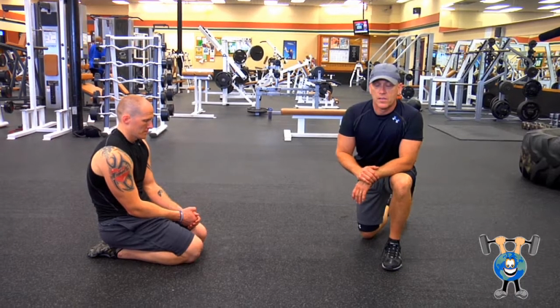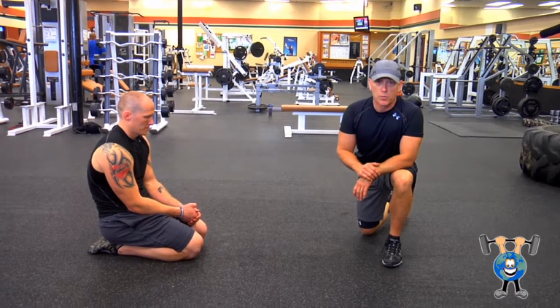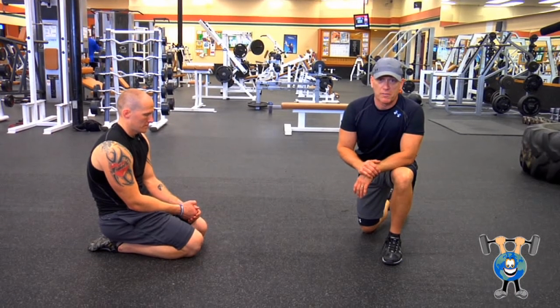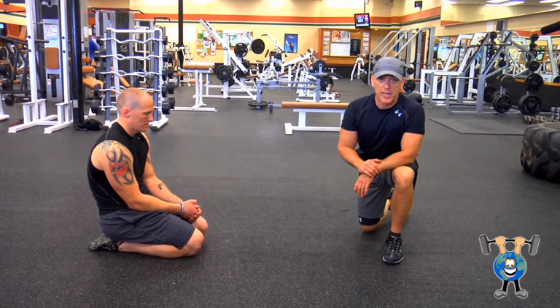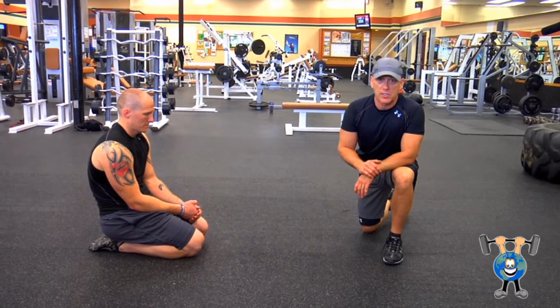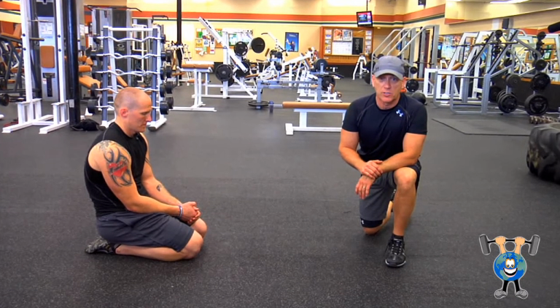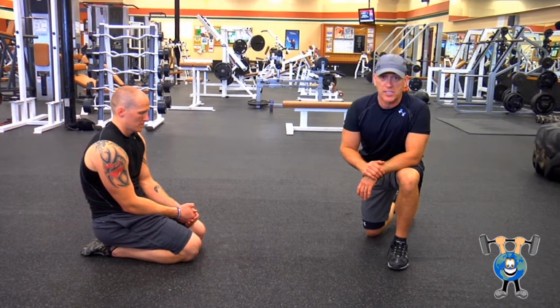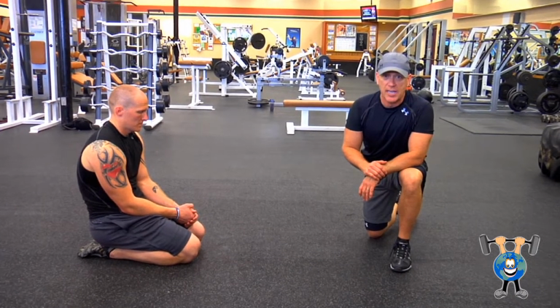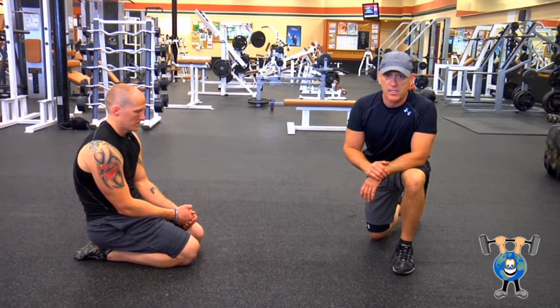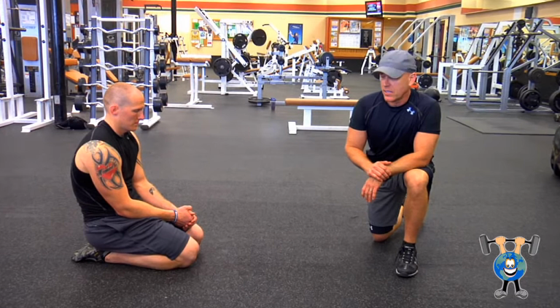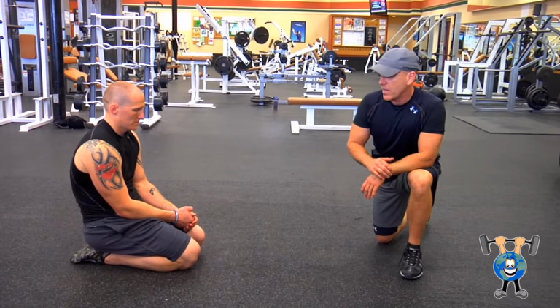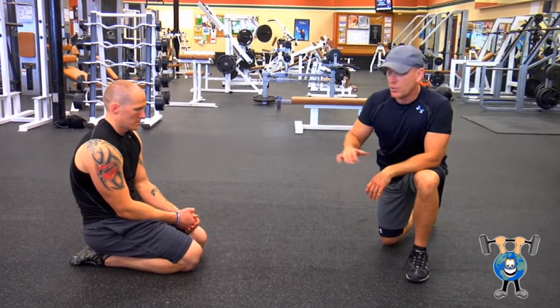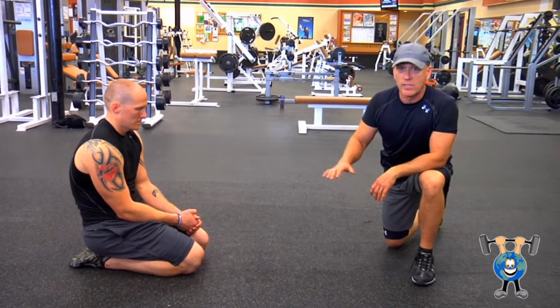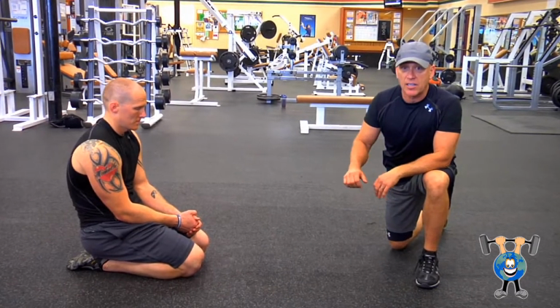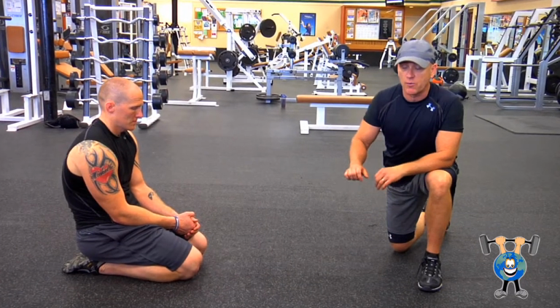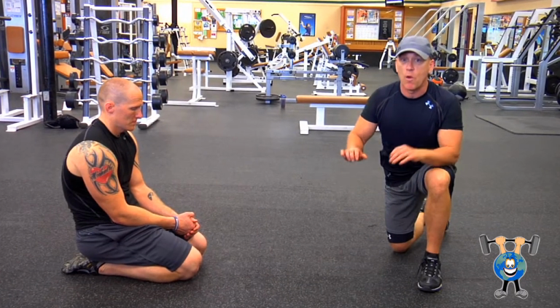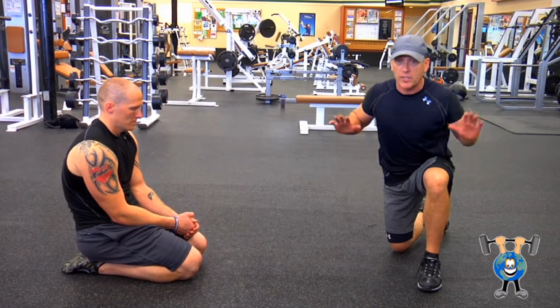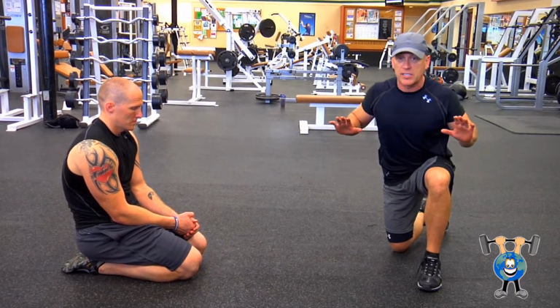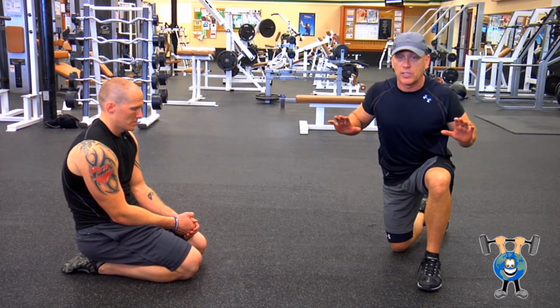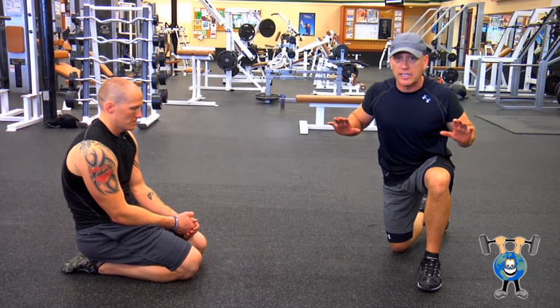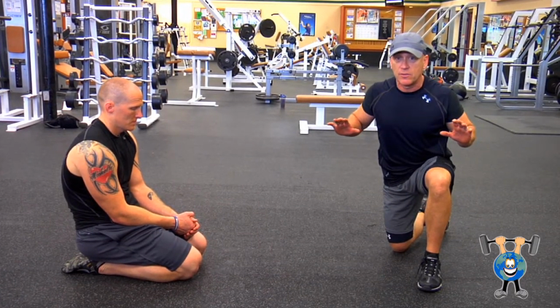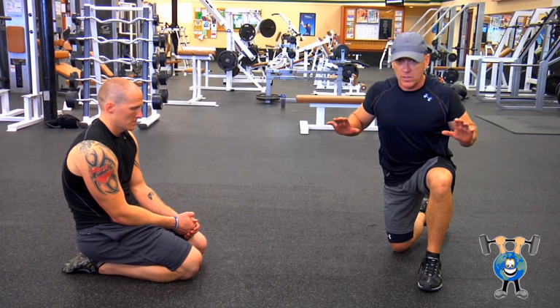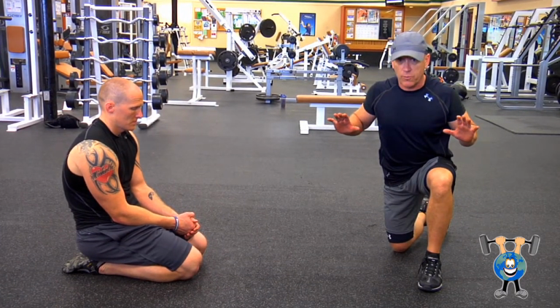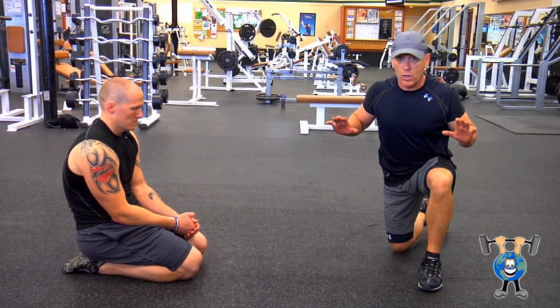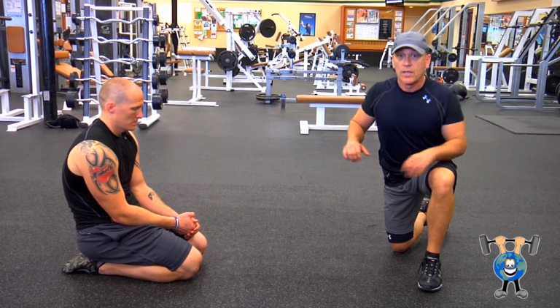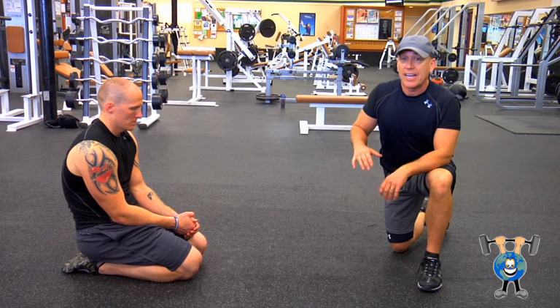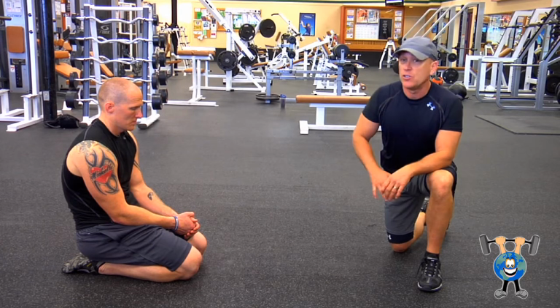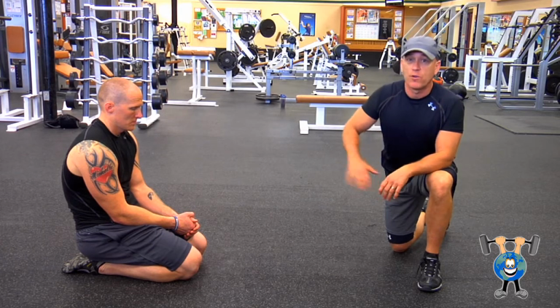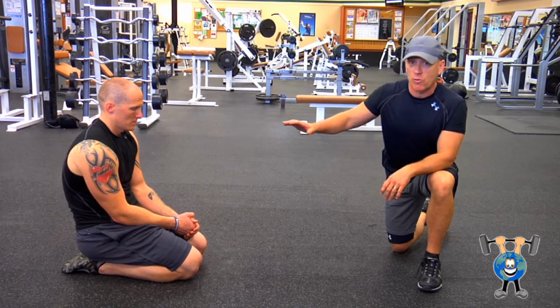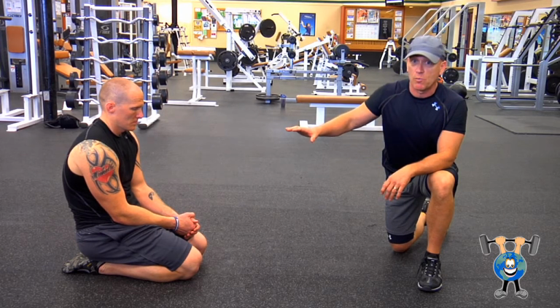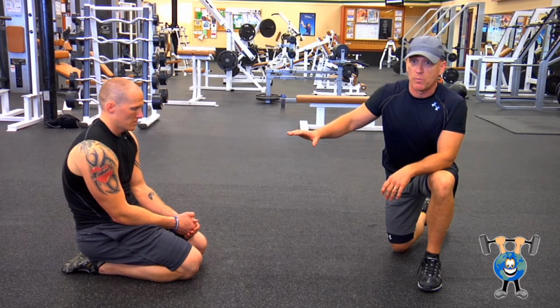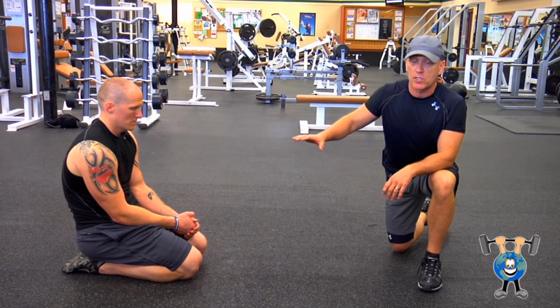Another push-up variation is called chest to deck. That's where you go down and just for a moment, your hands actually leave the floor. That gives you the fullest range of motion possible.